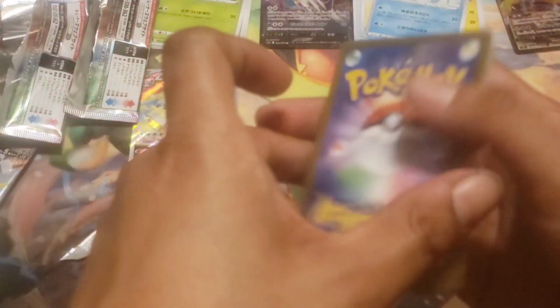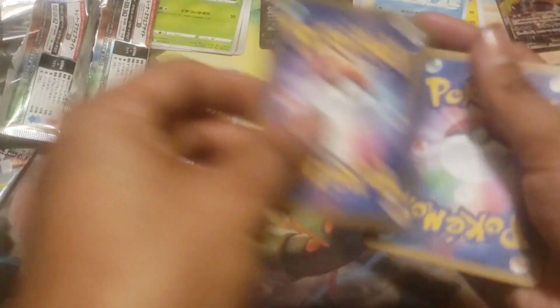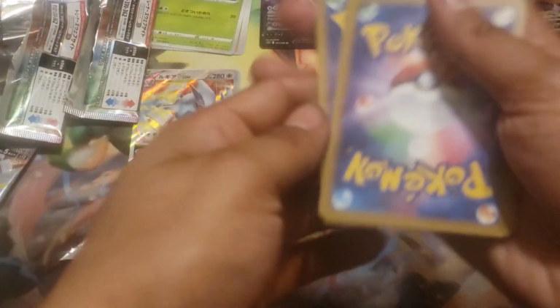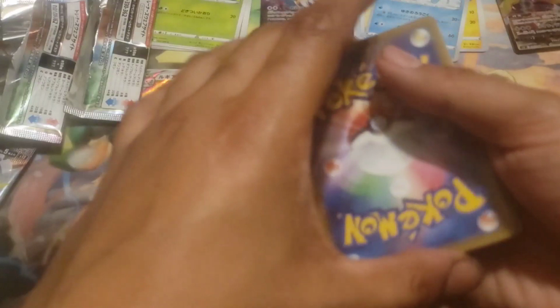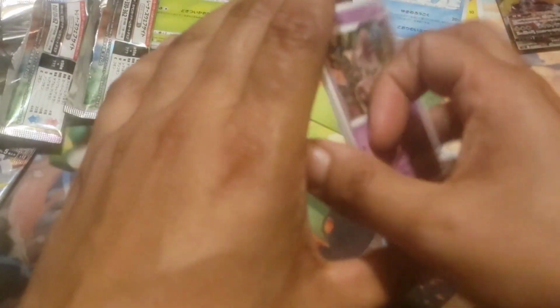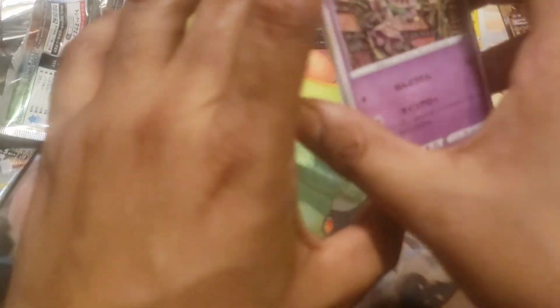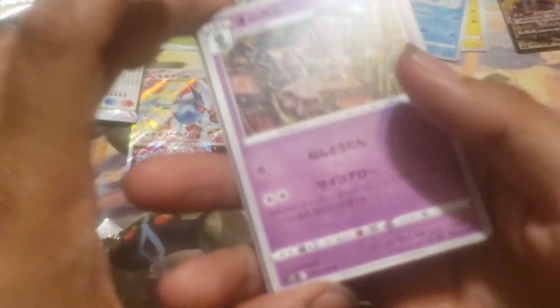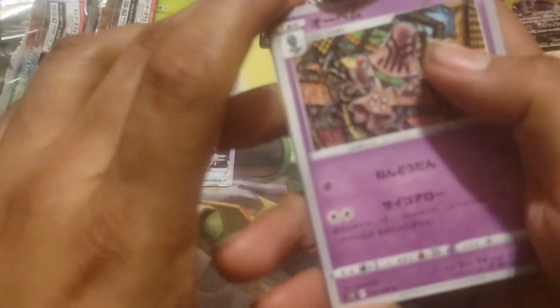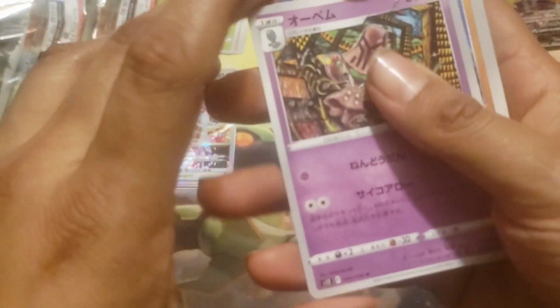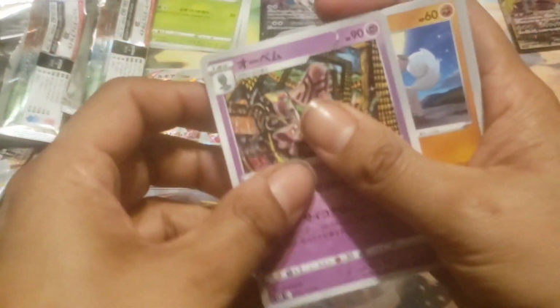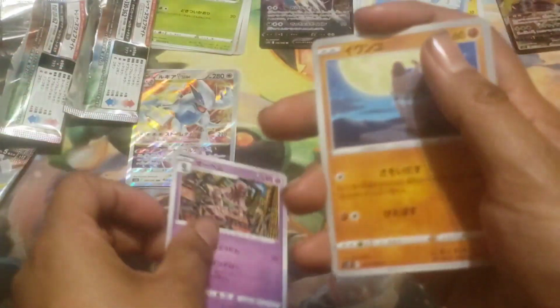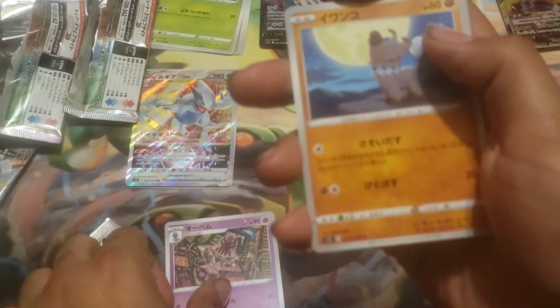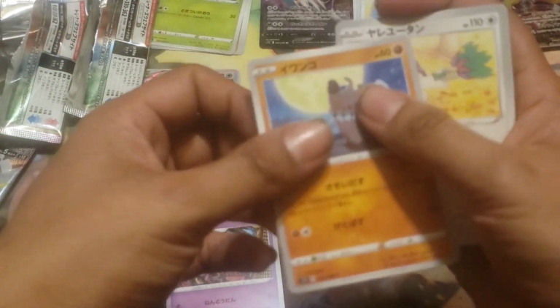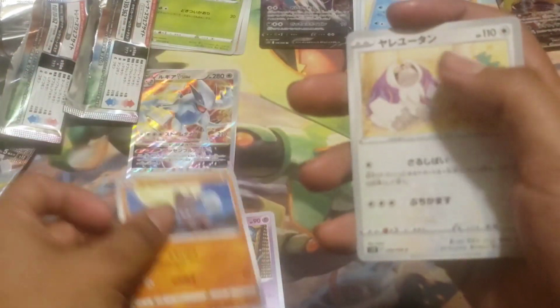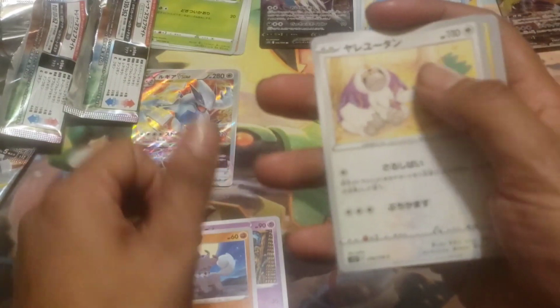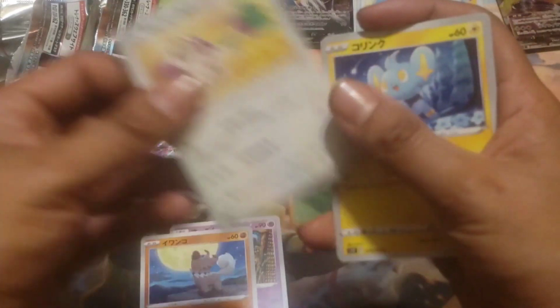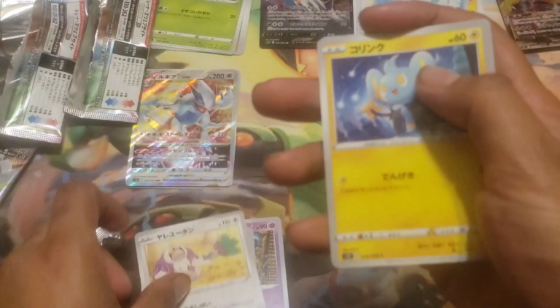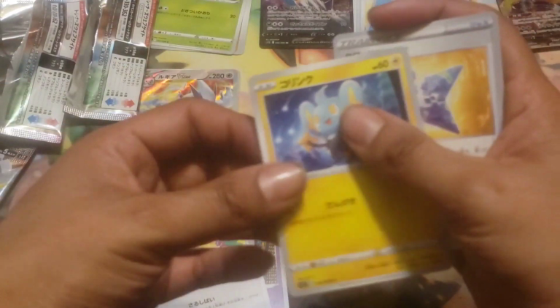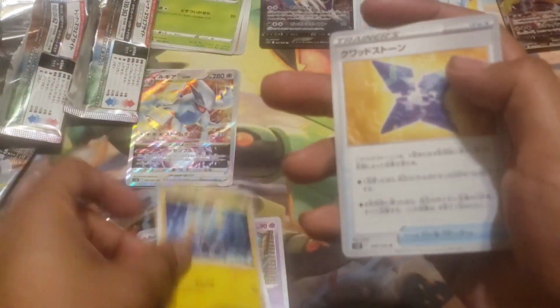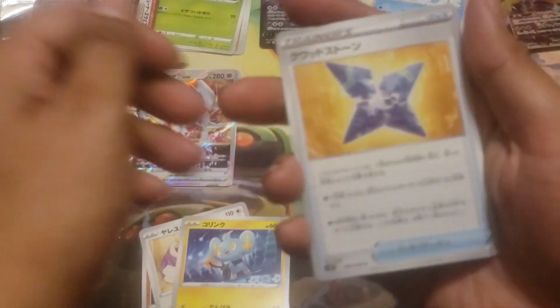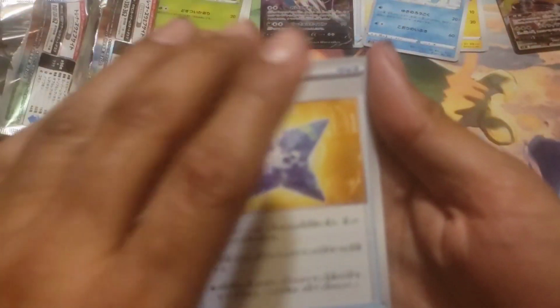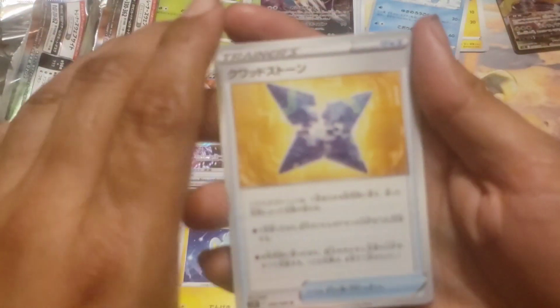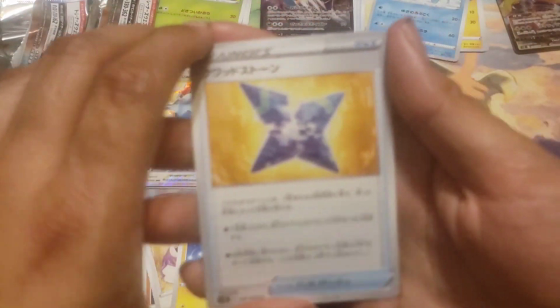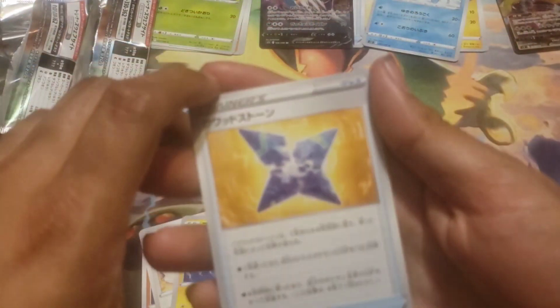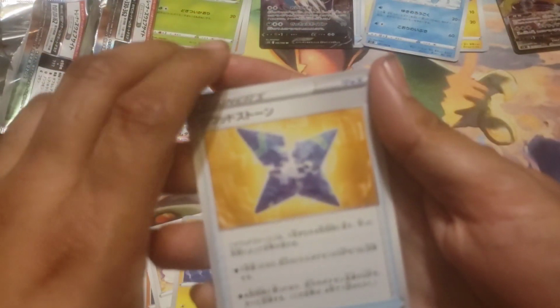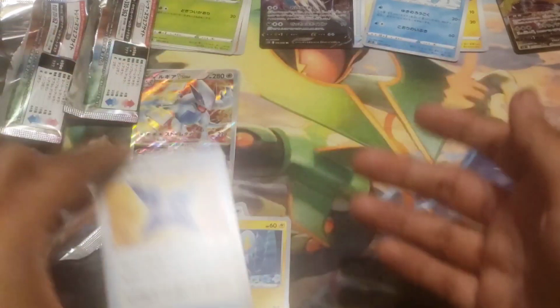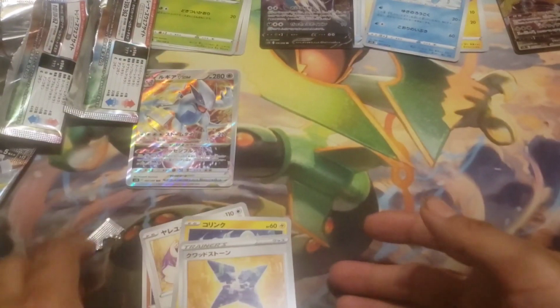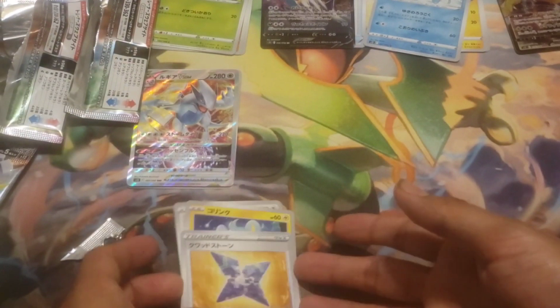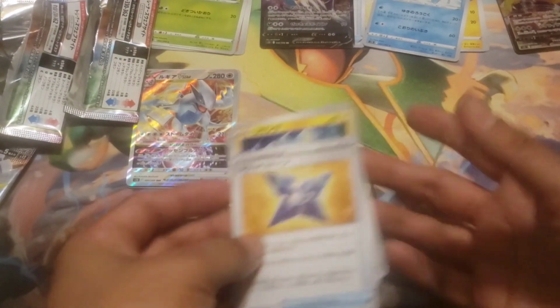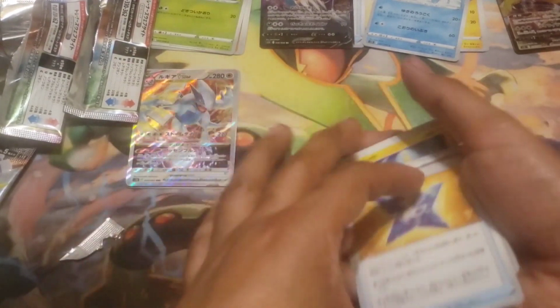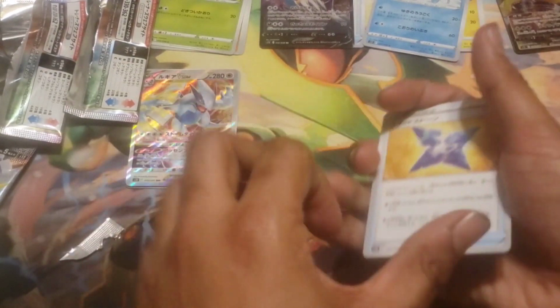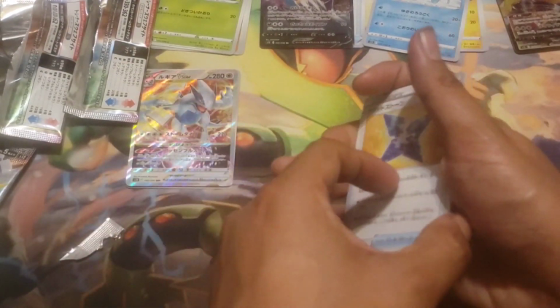One to the front, let's go. Beheeyem, Rockruff, Kangaskhan, Shinx, and I think this is Comet Shard — or Star Piece, I'm not sure, but I think it's Comet Shard.